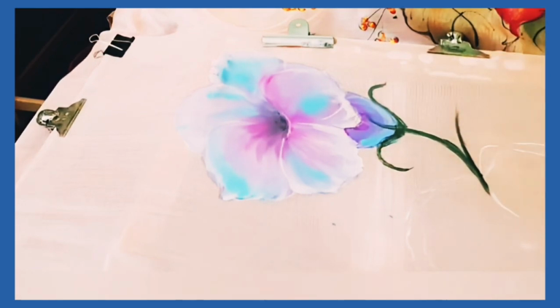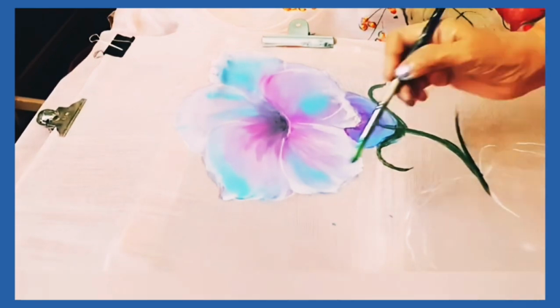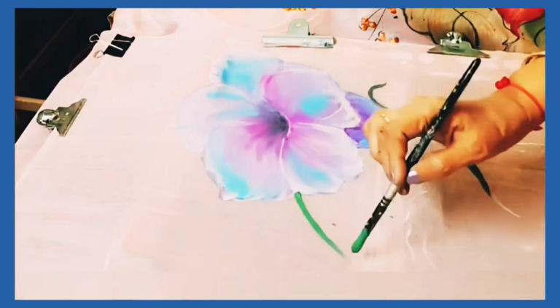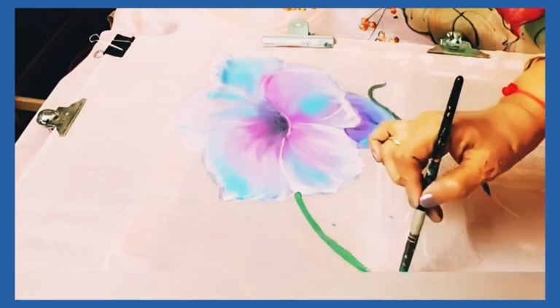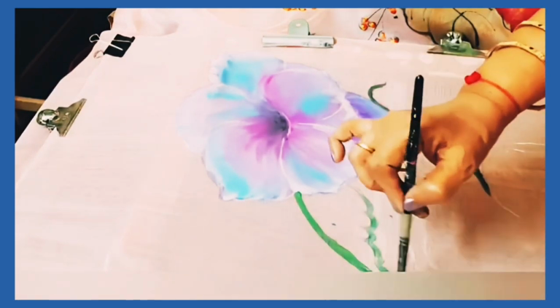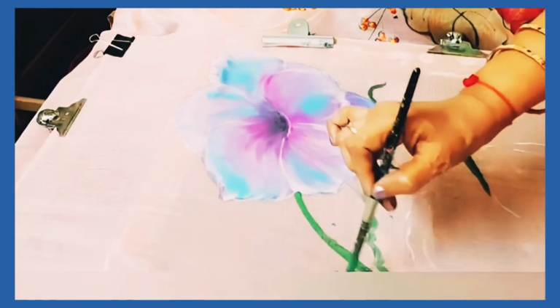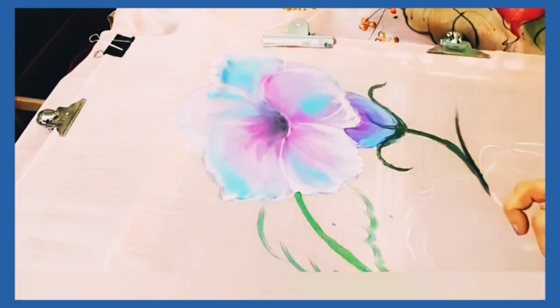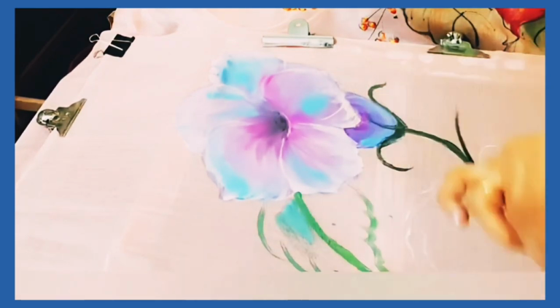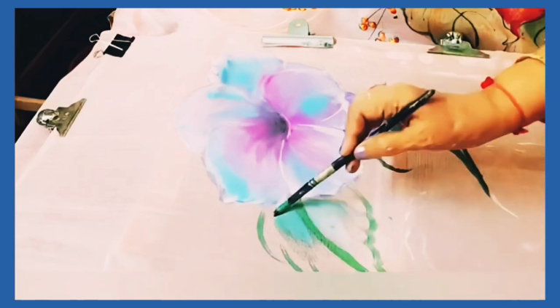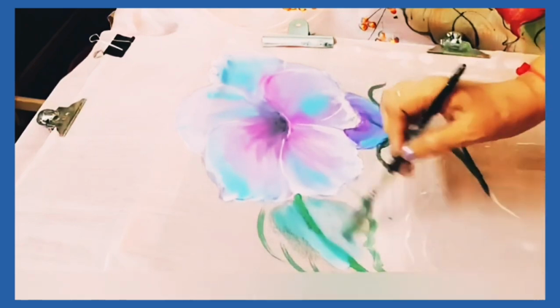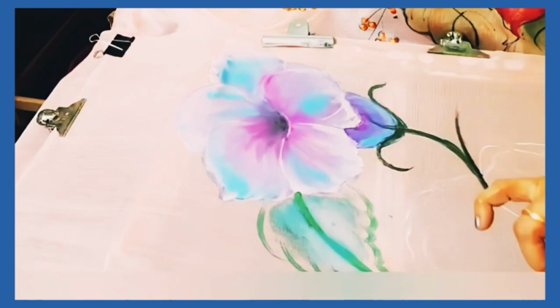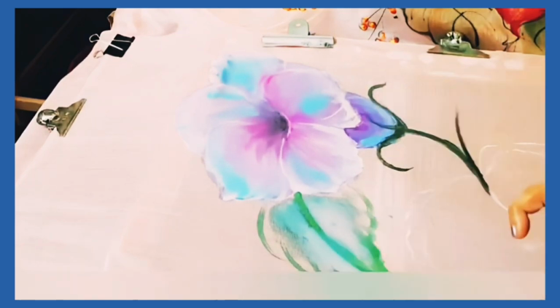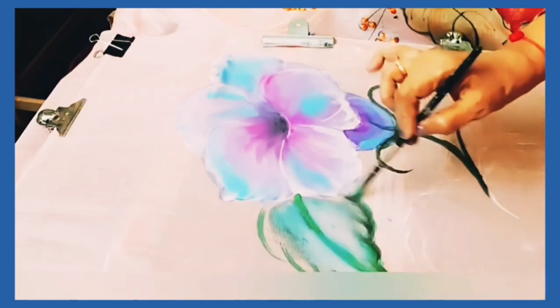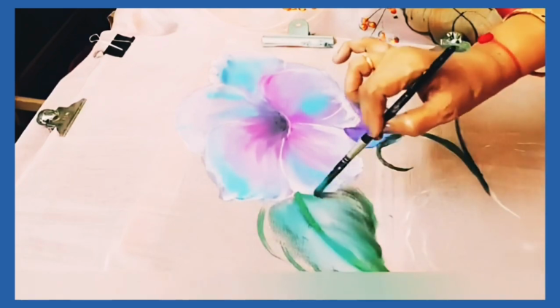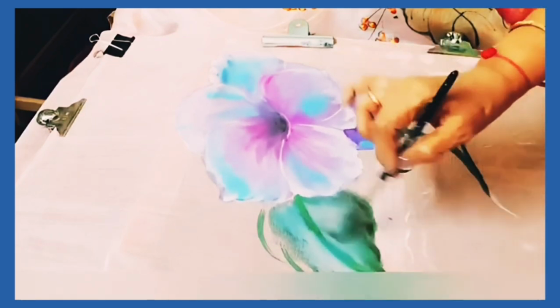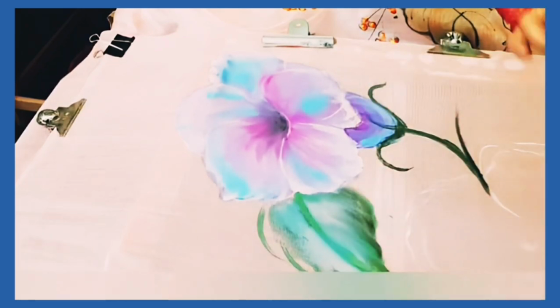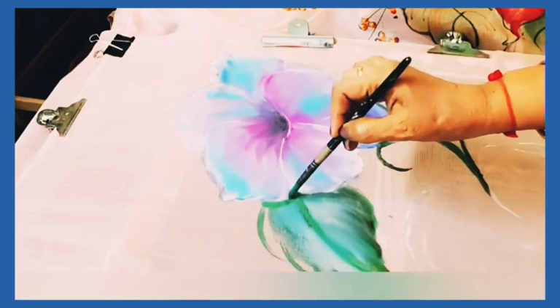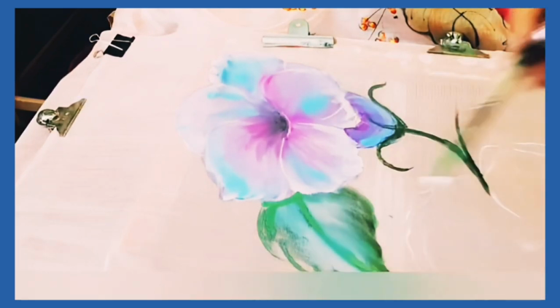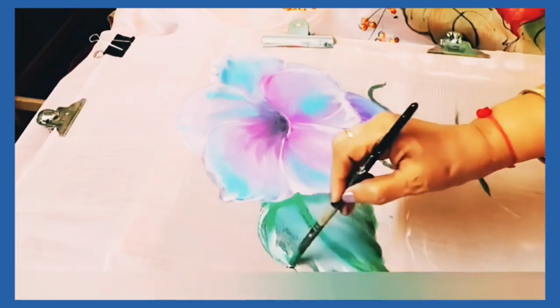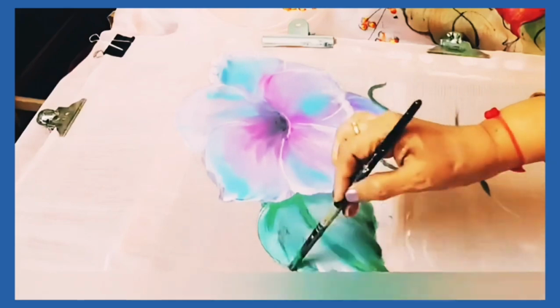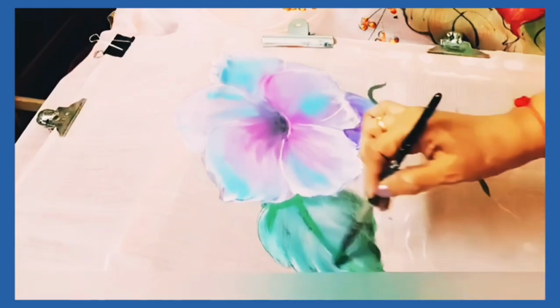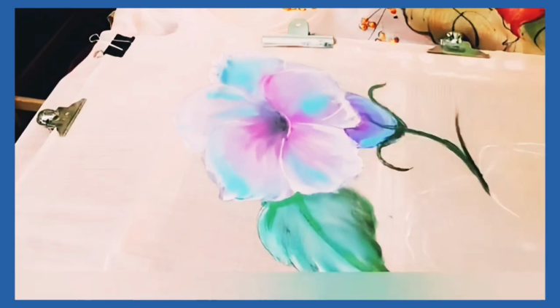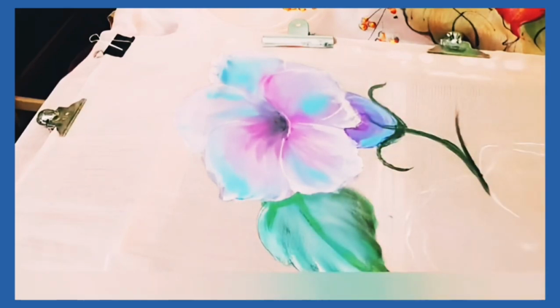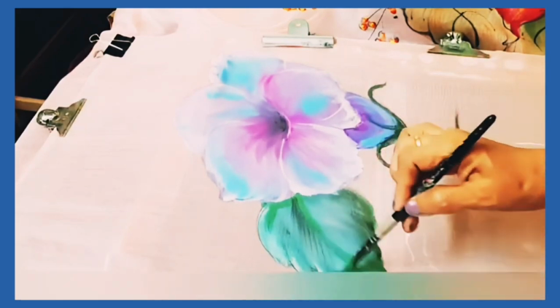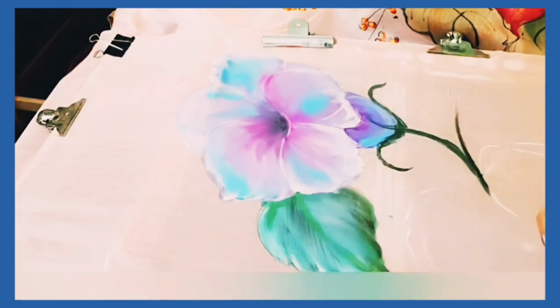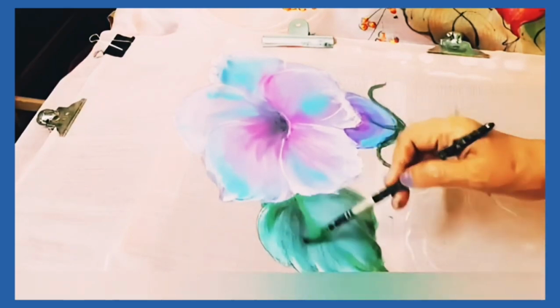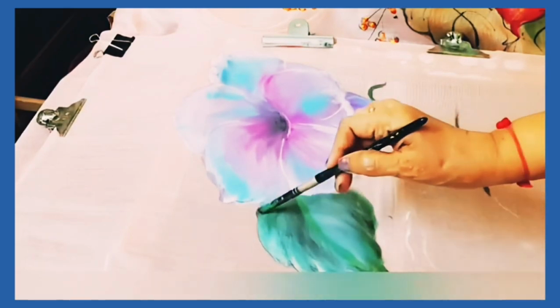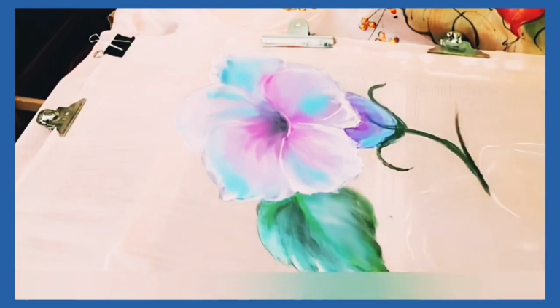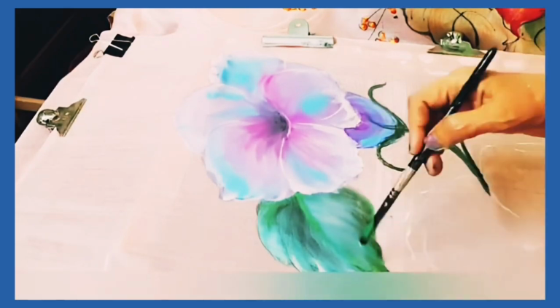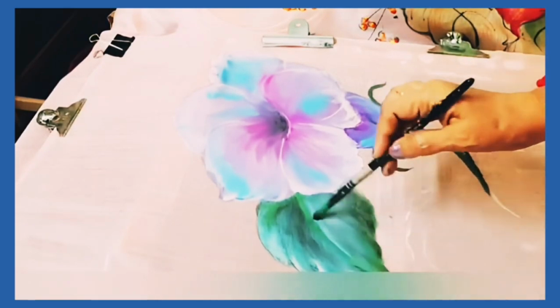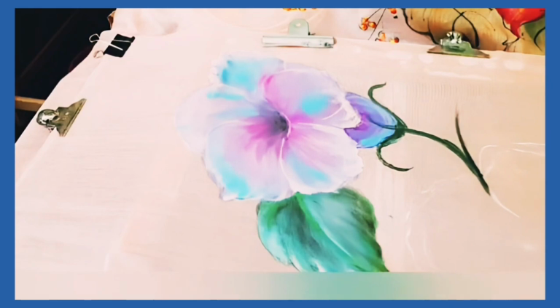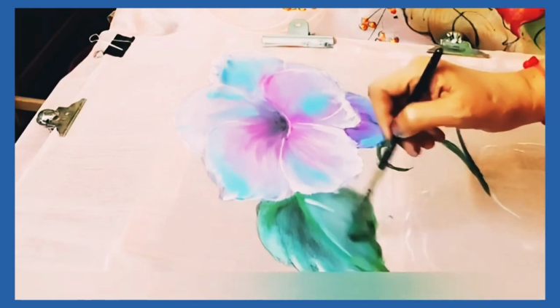Pearl green along with black is being applied on the stem and shaded with white. For the leaves, pearl green, black, and pearl white are being blended and shaded.